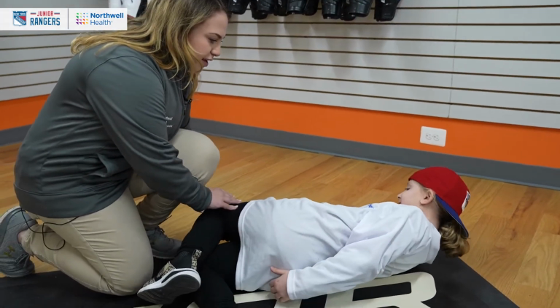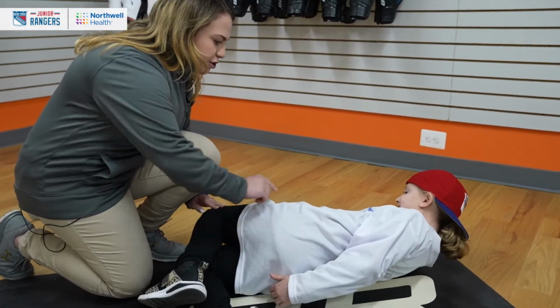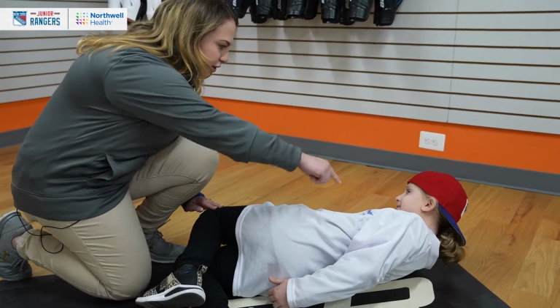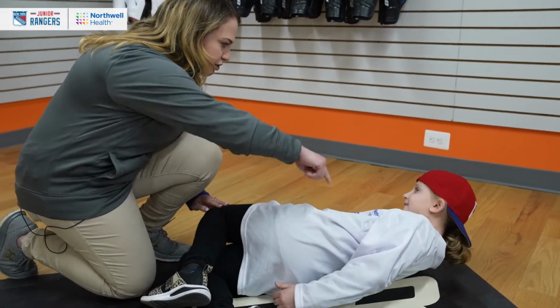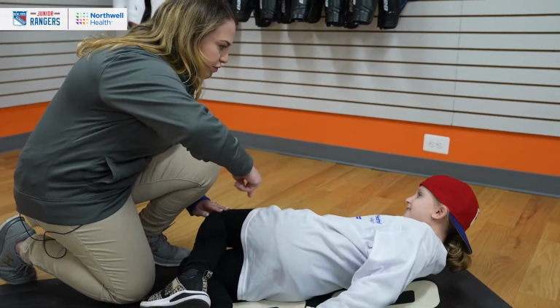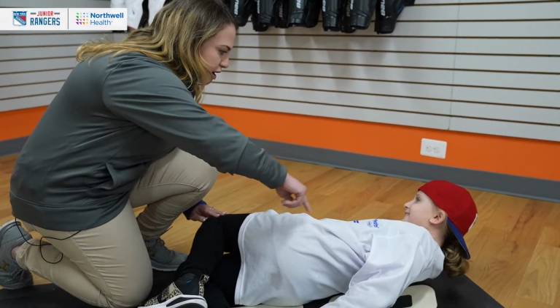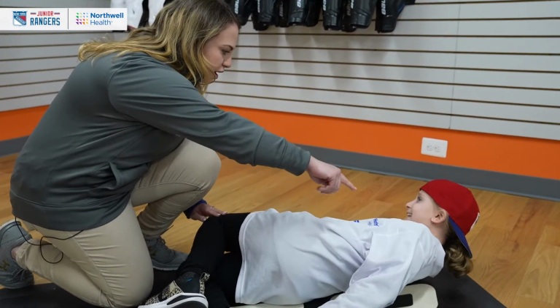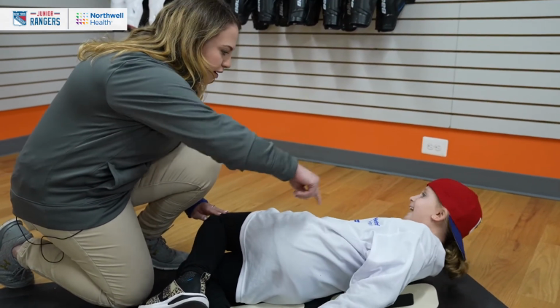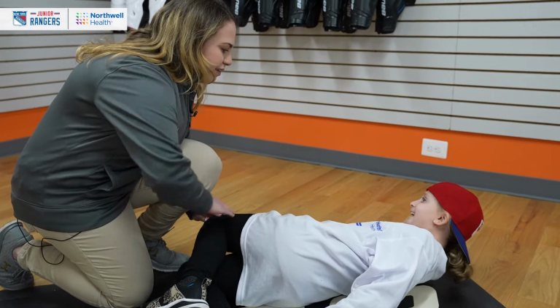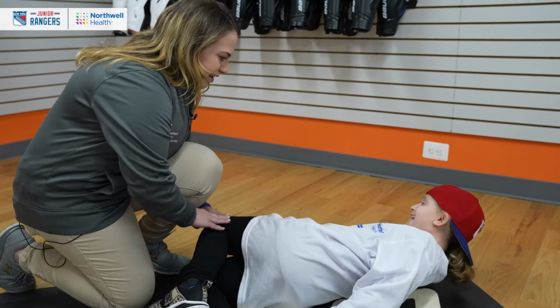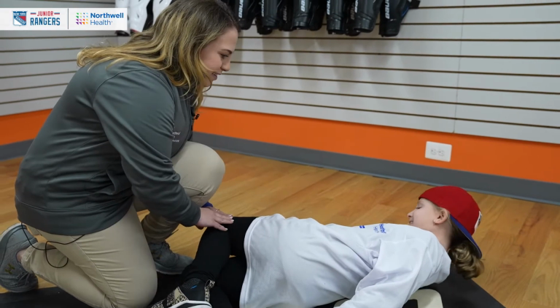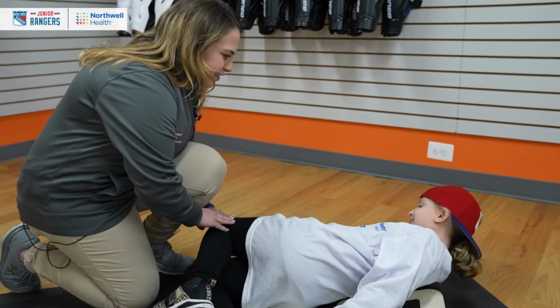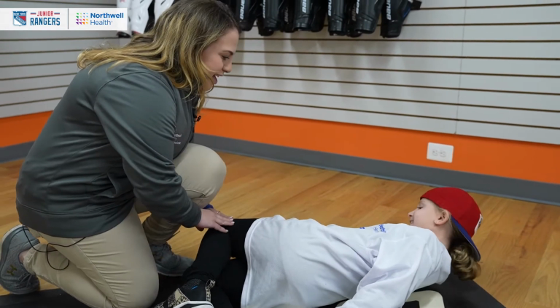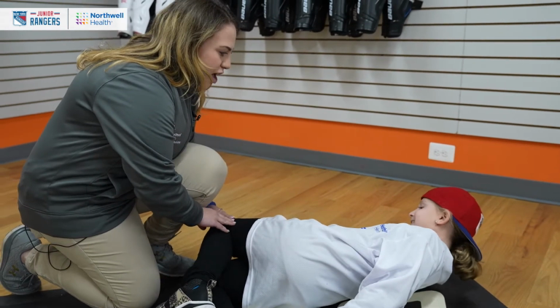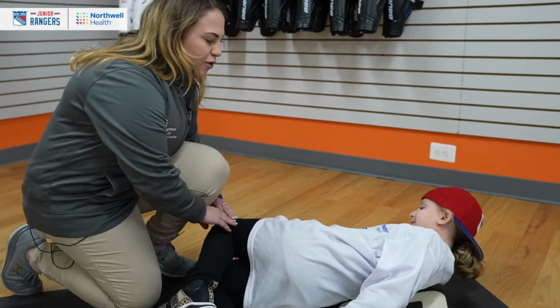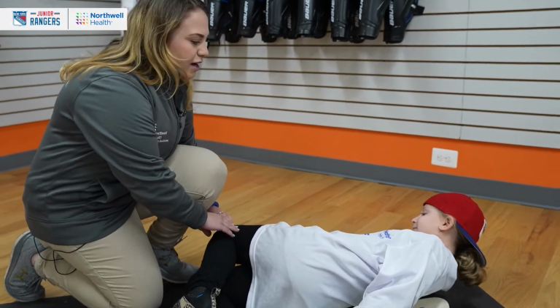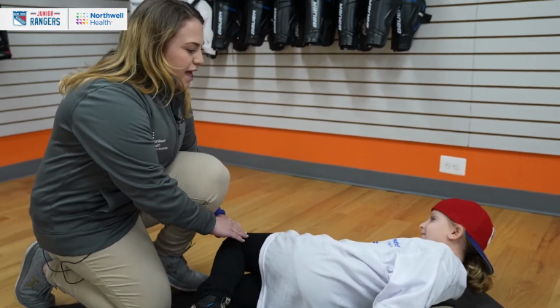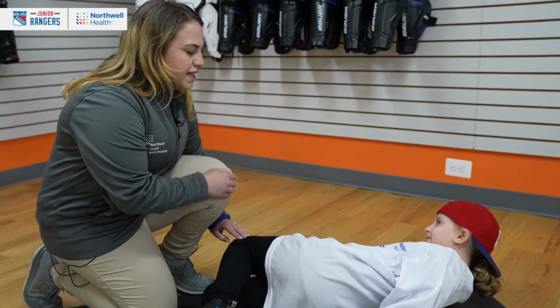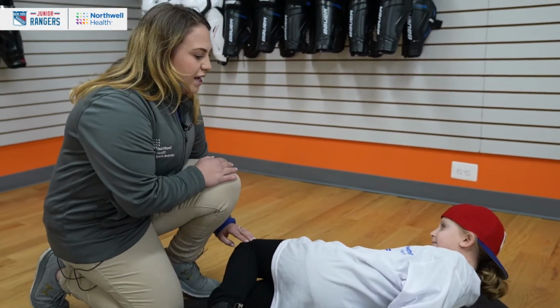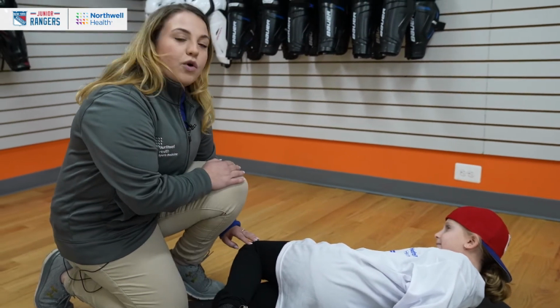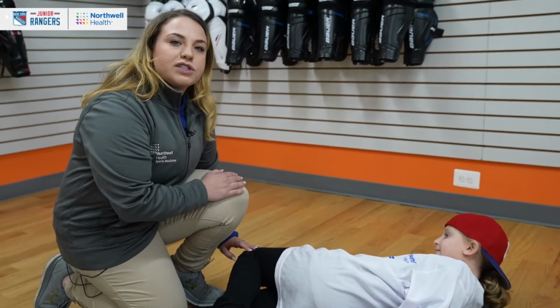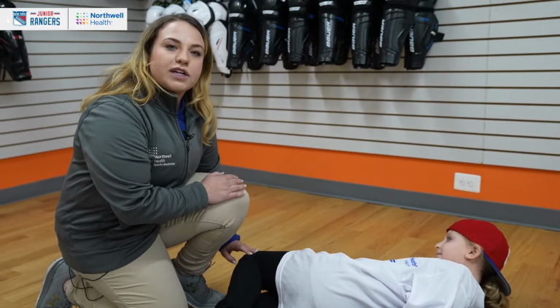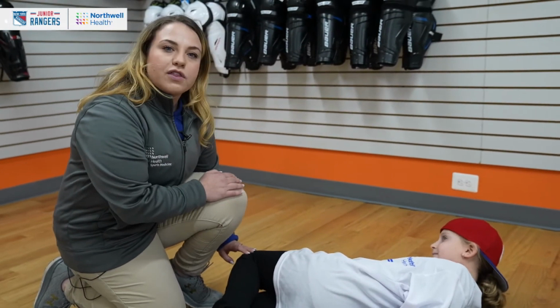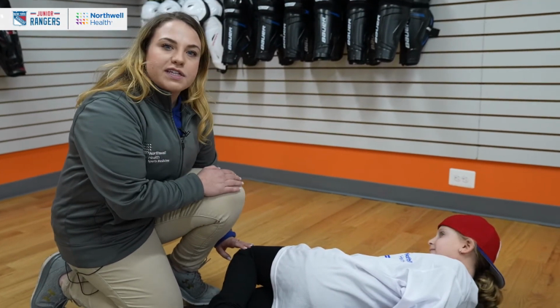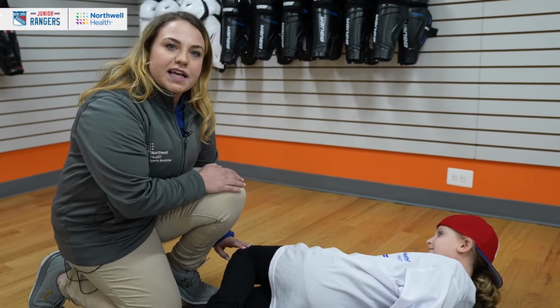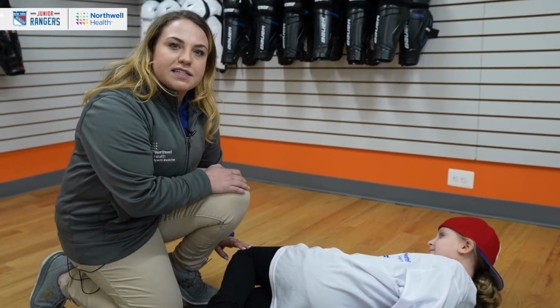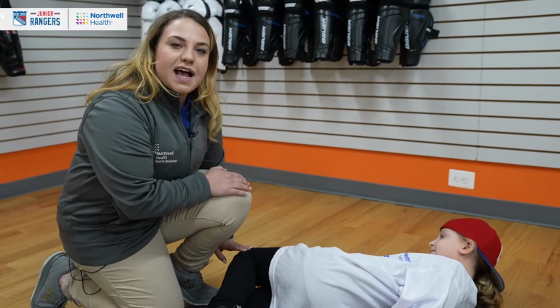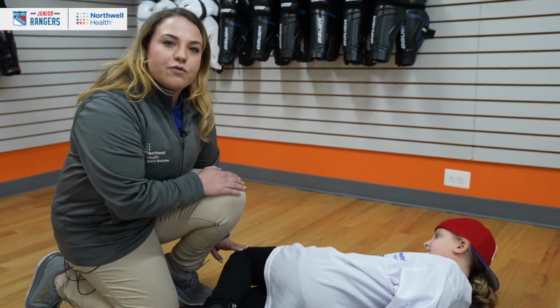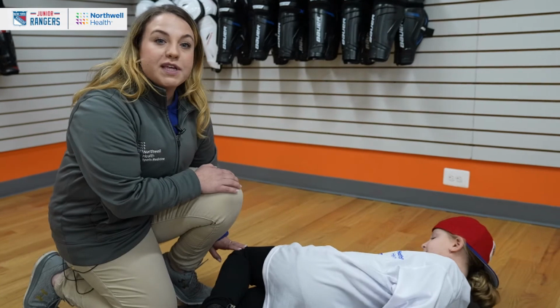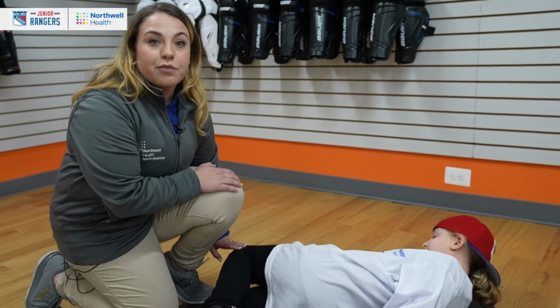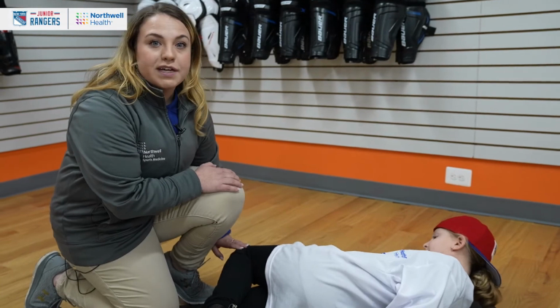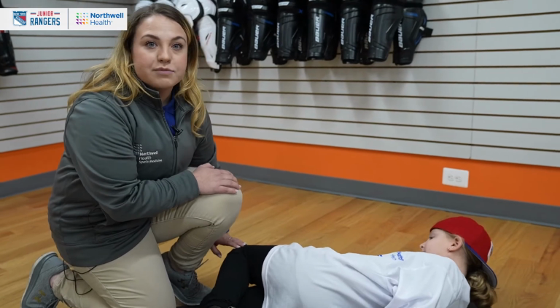You should feel a stretch right here. We recommend that you hold a stretch for 30 seconds and repeat that three times.